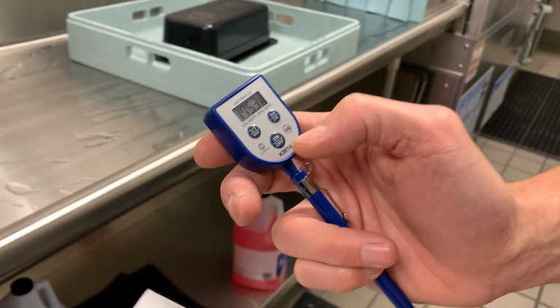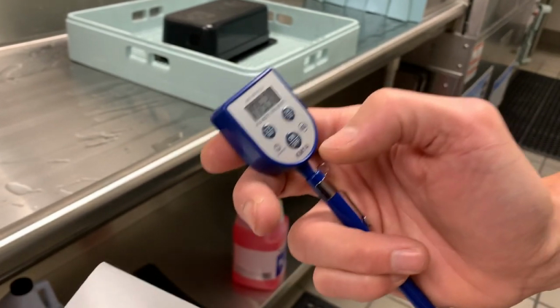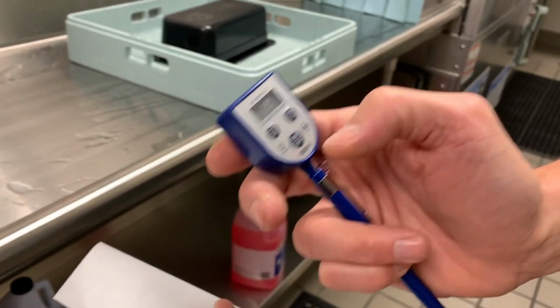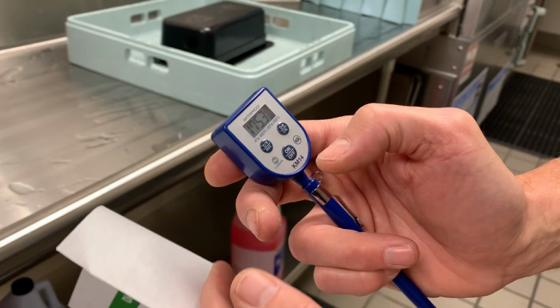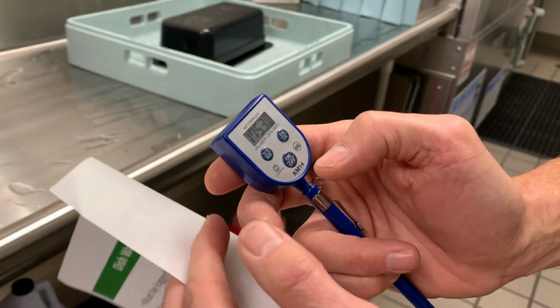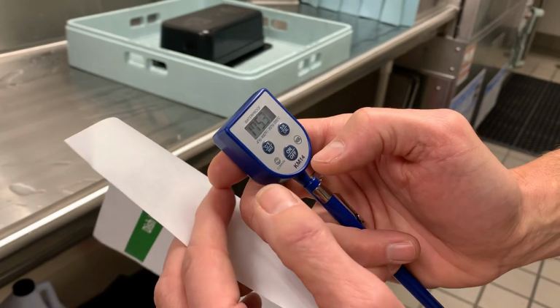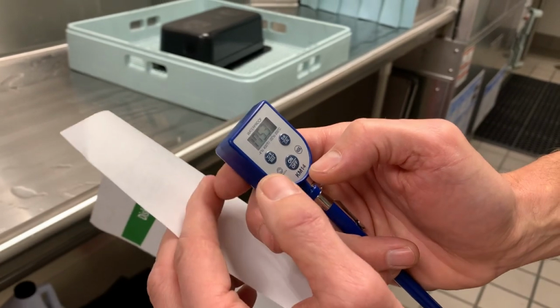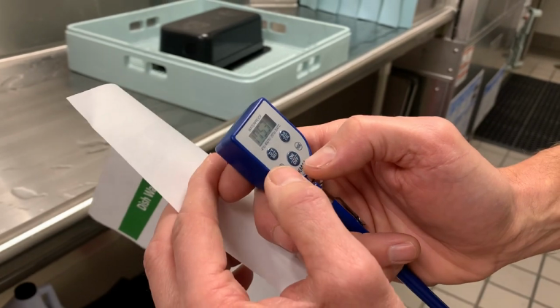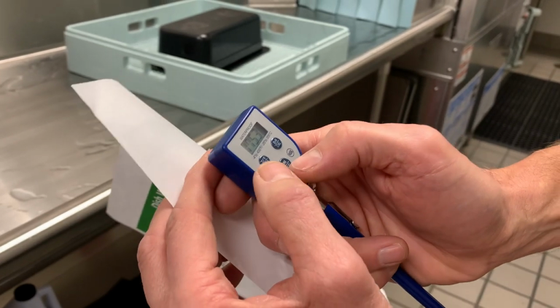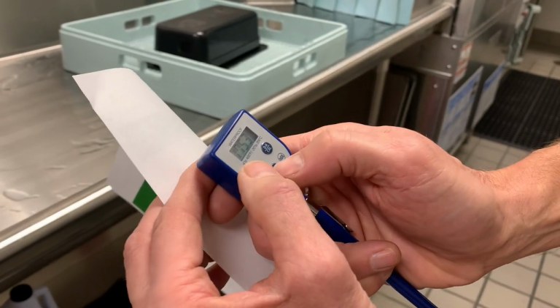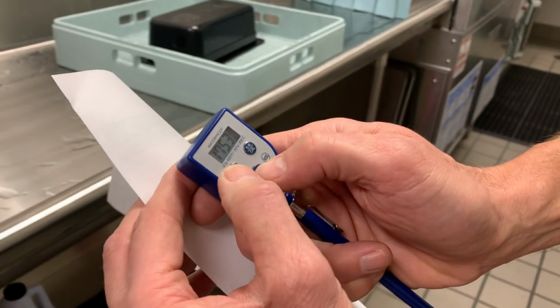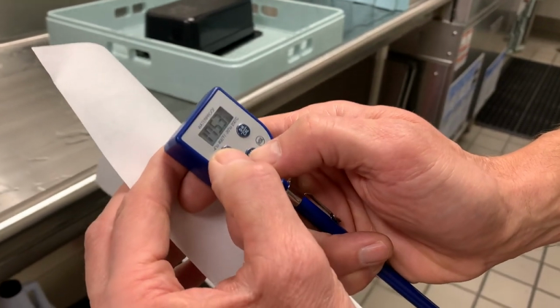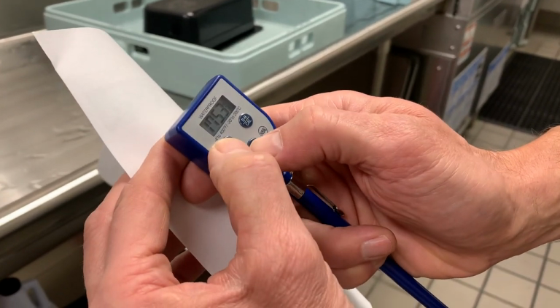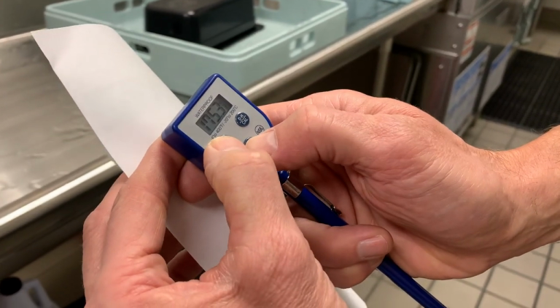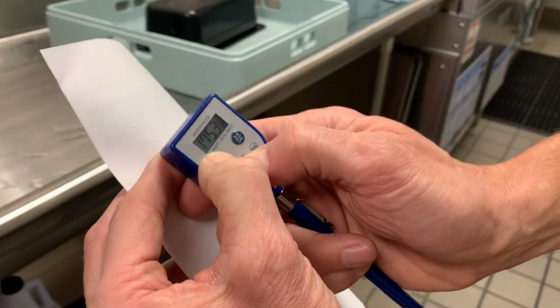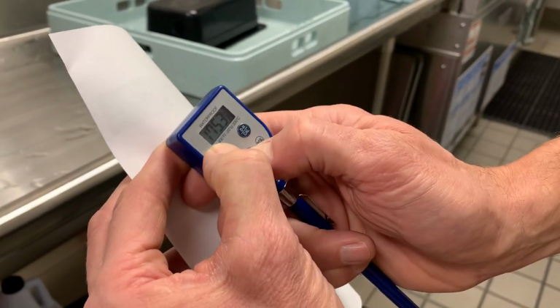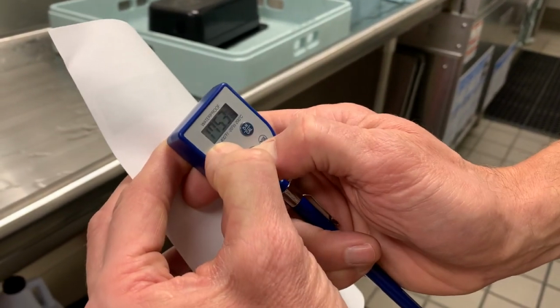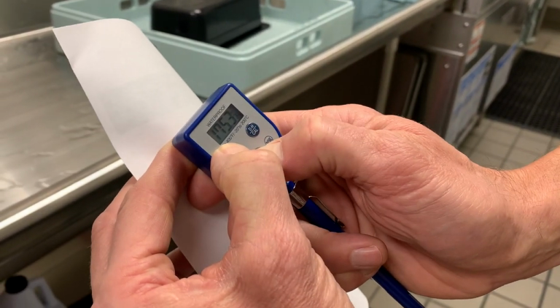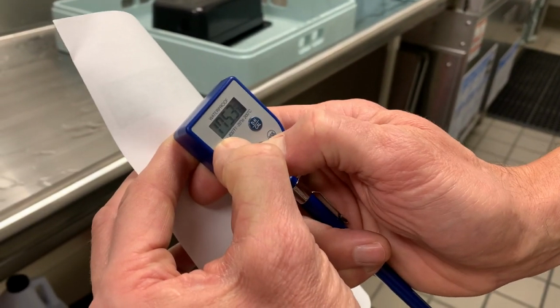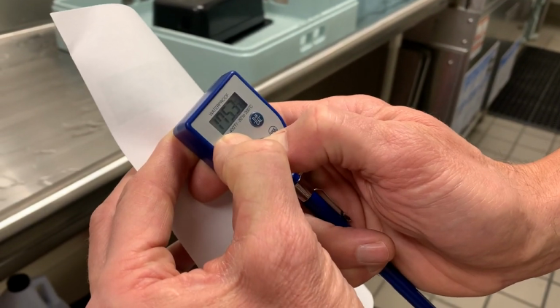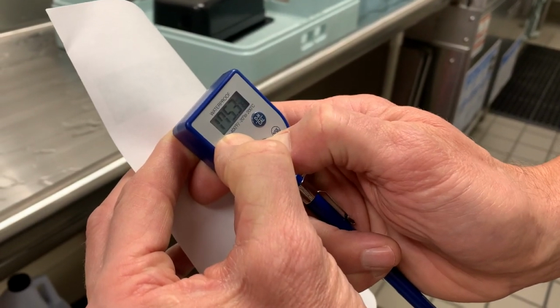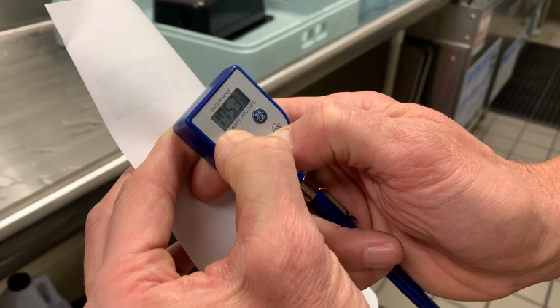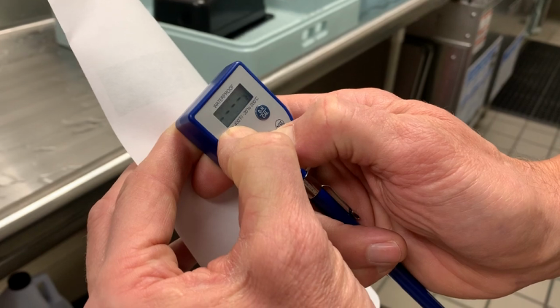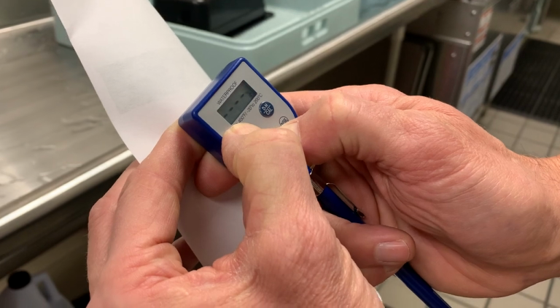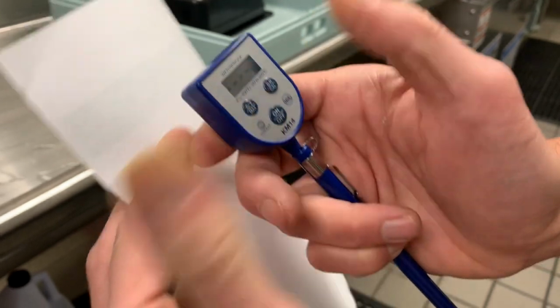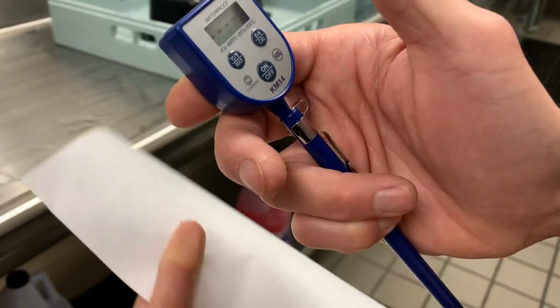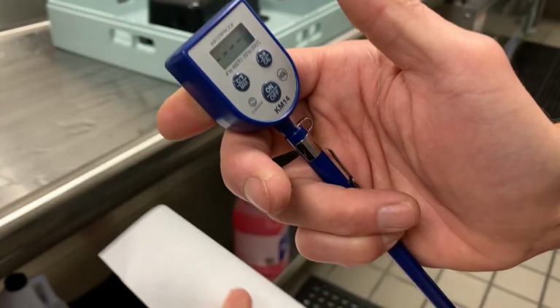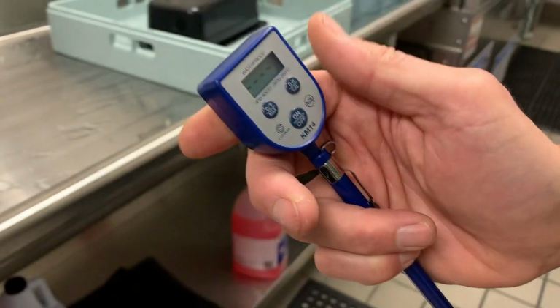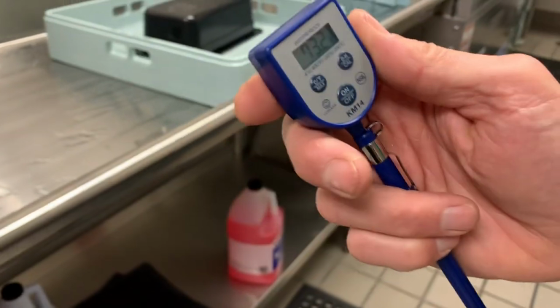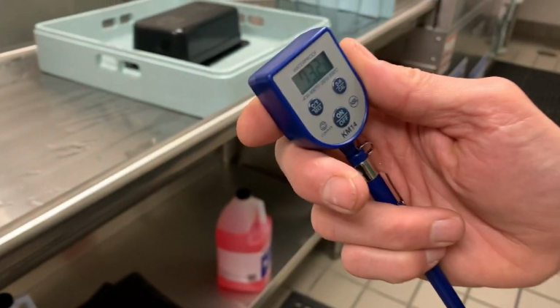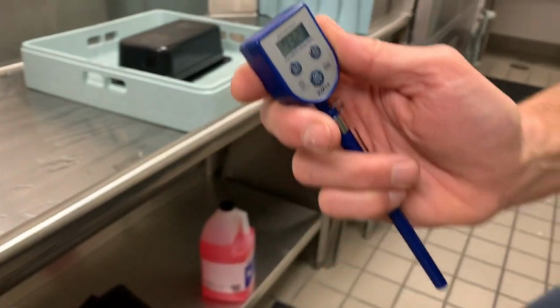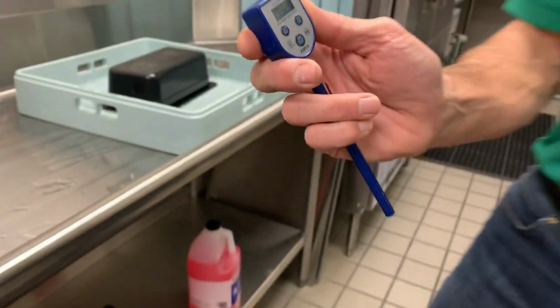After you've done that for the day, each day you need to clear it to get the new high temperature. You press and hold these two buttons until you see the three dots. It's clear and ready to go for the next day.